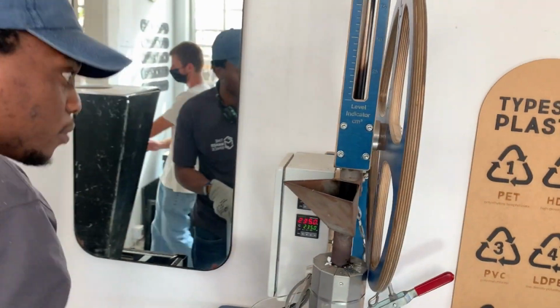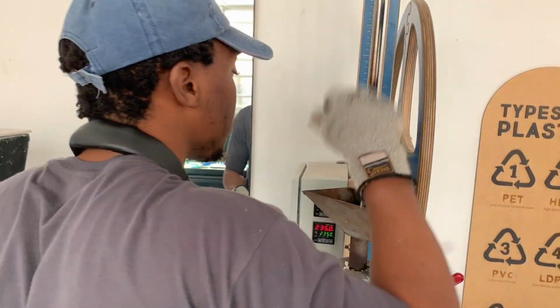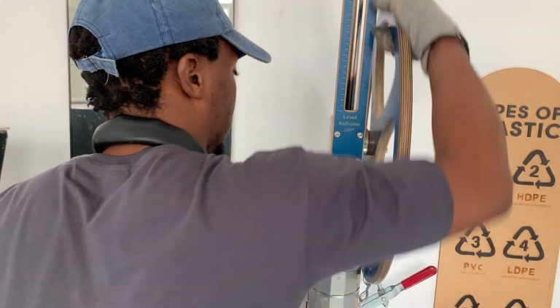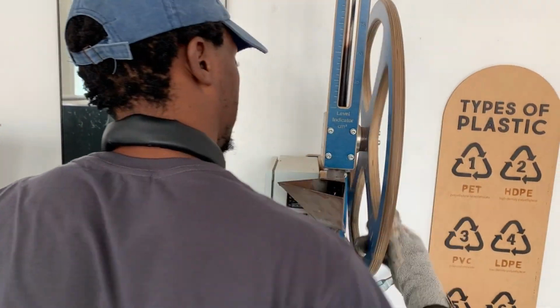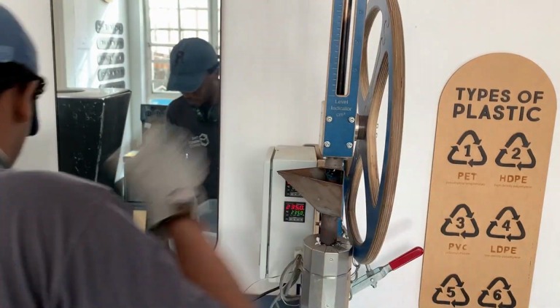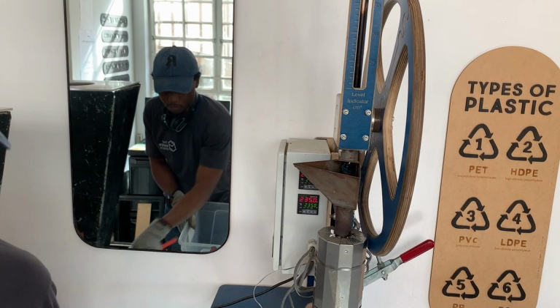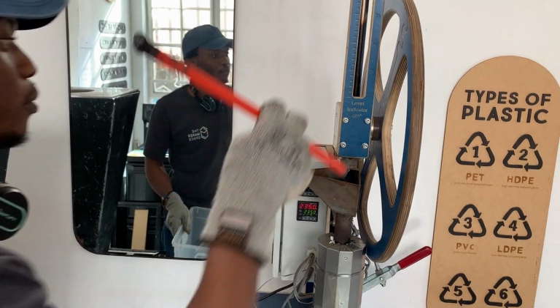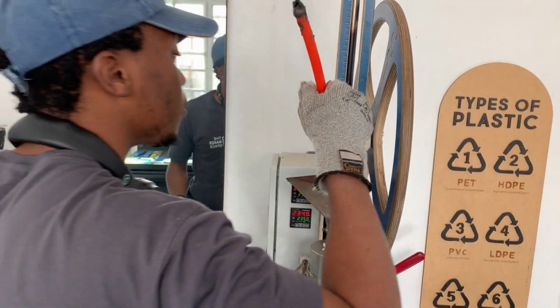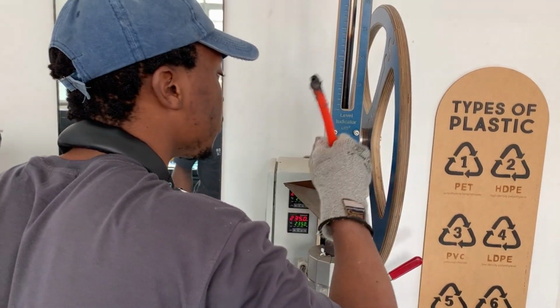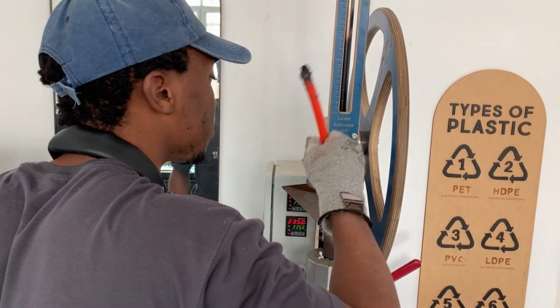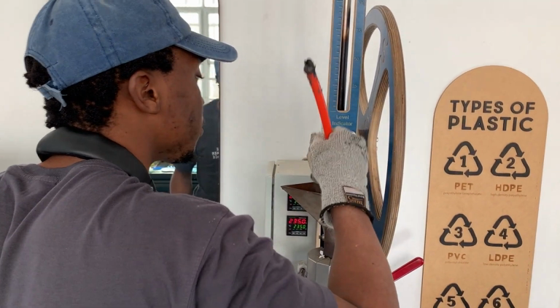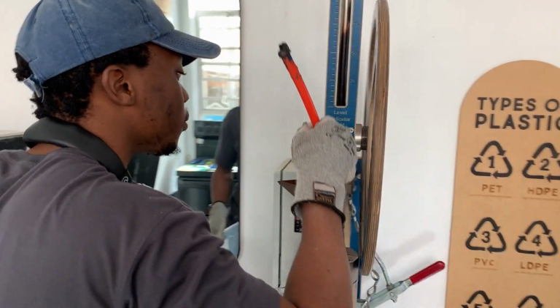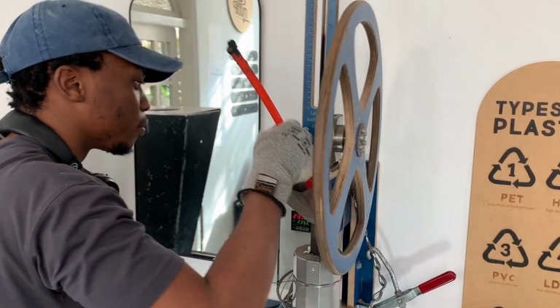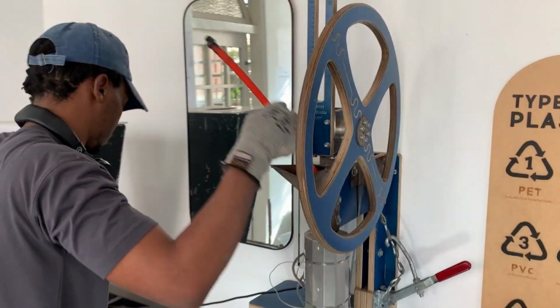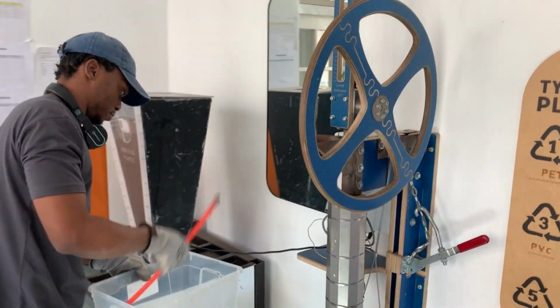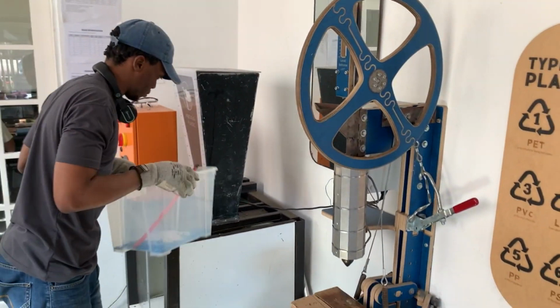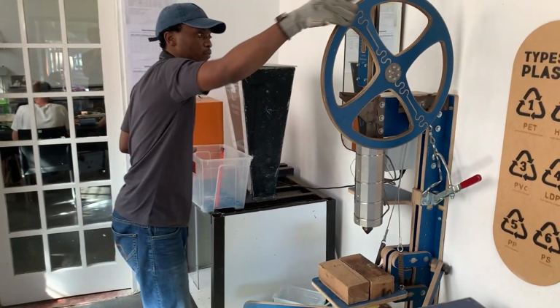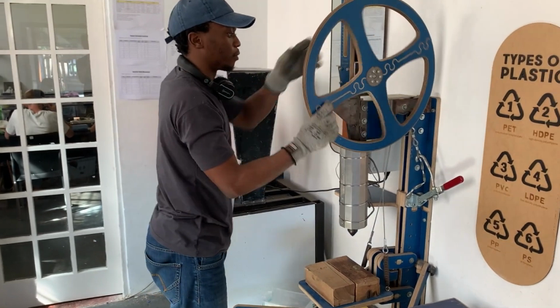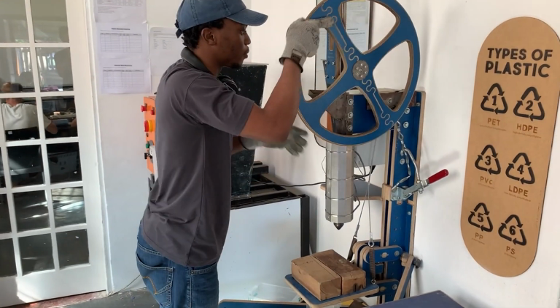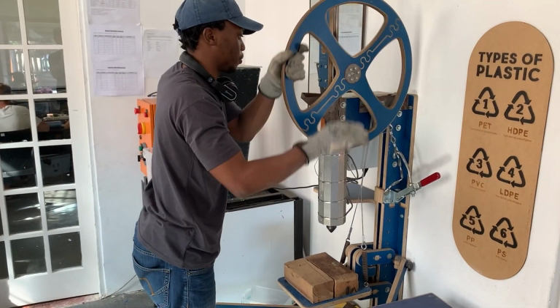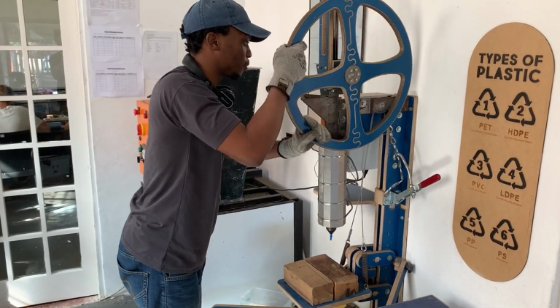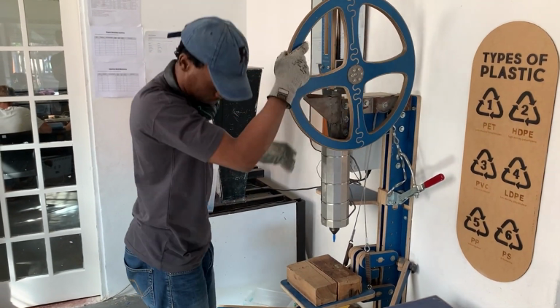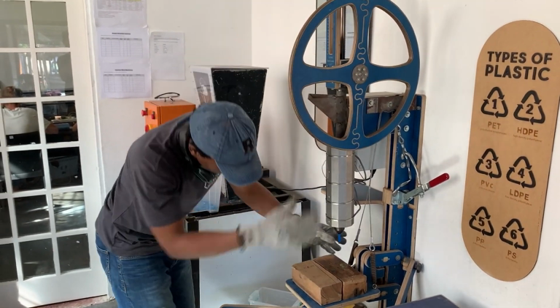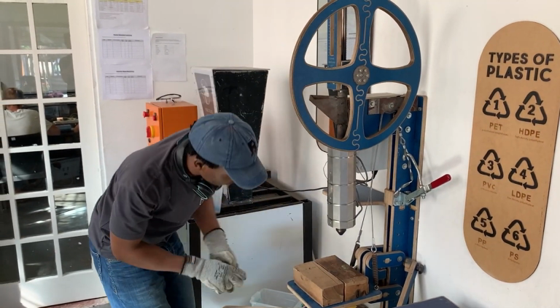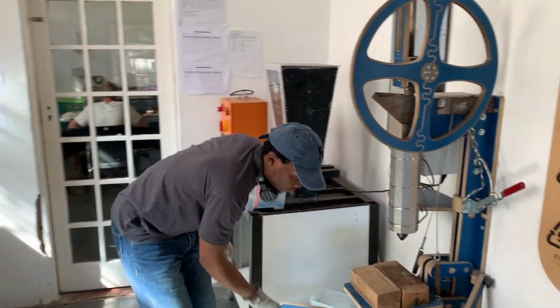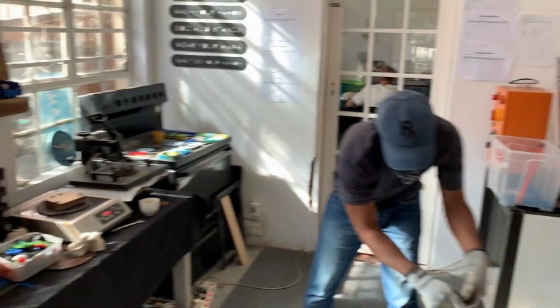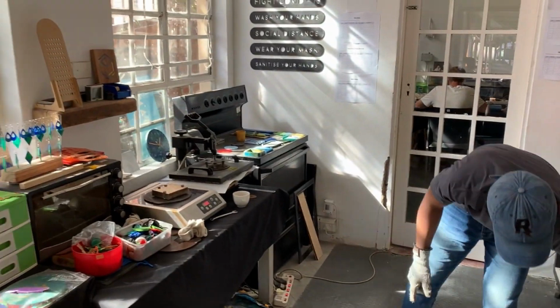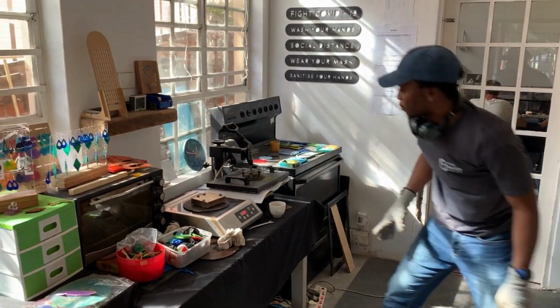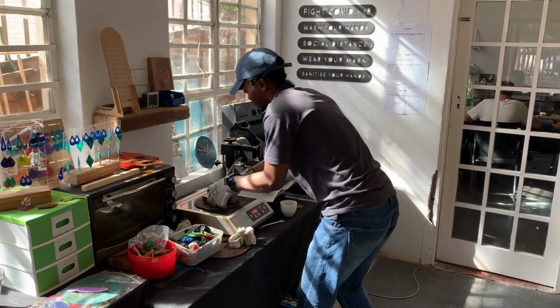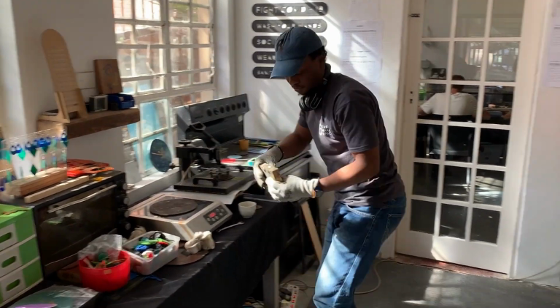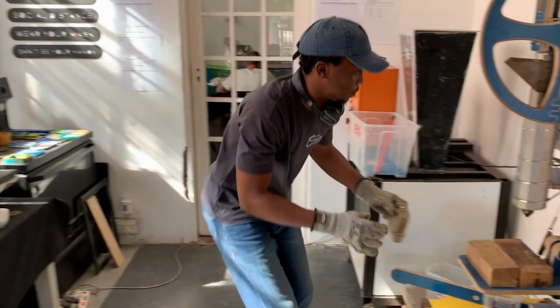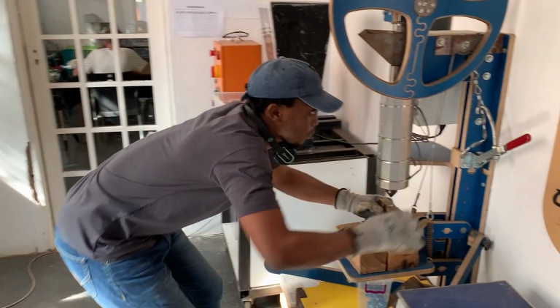We then put those granules in our injection molding machine. This heats up the plastic — we usually run it between 200 and 230 degrees. It heats it up in the chamber, which takes about 120 grams of plastic and takes between four and seven minutes to heat up entirely.